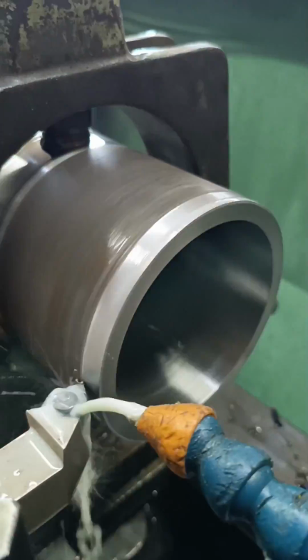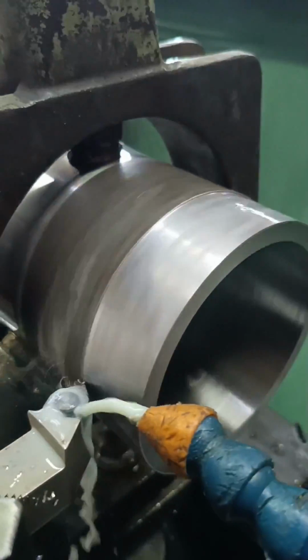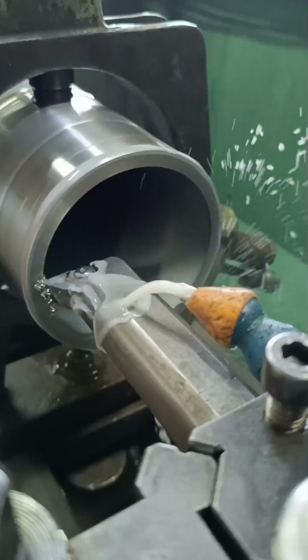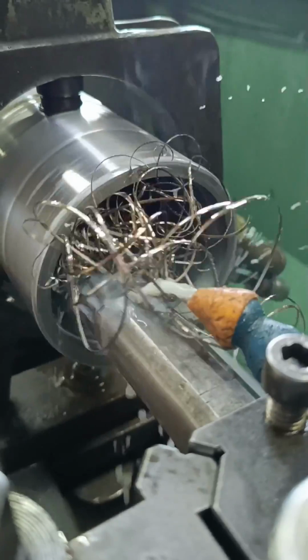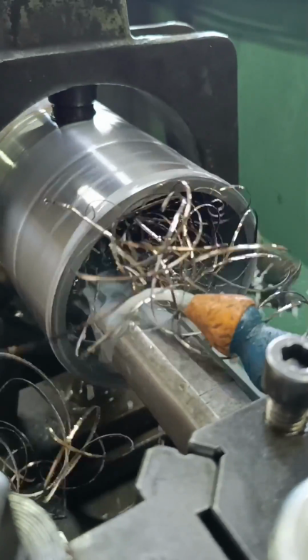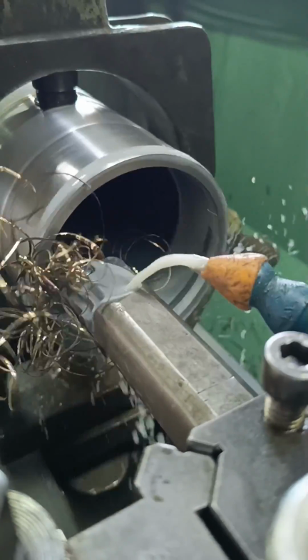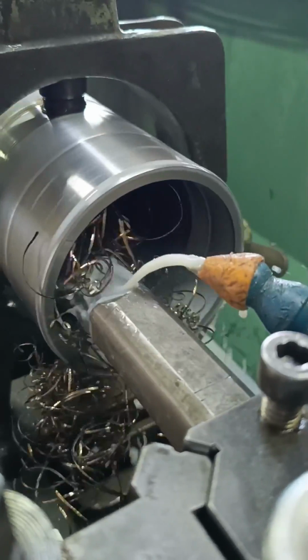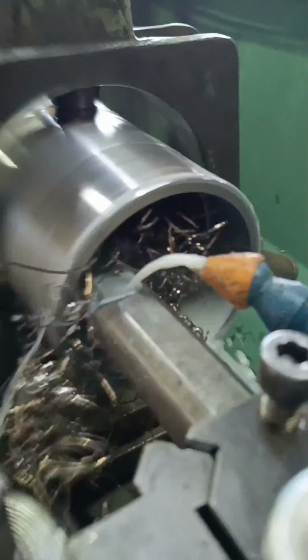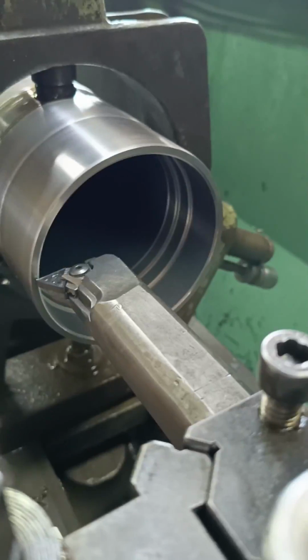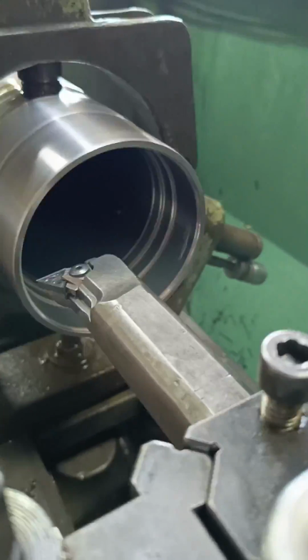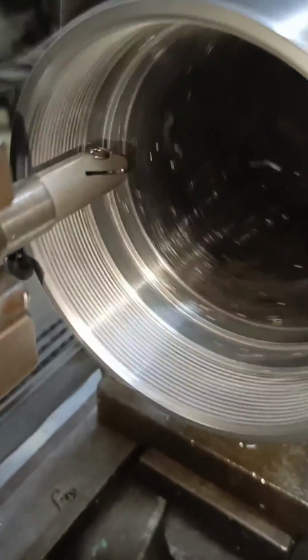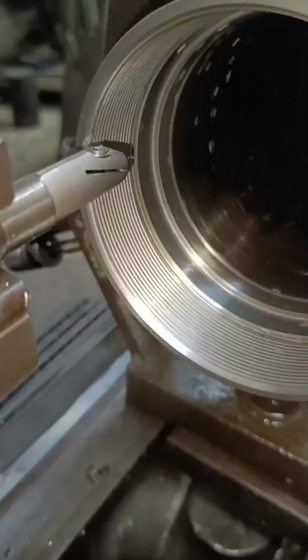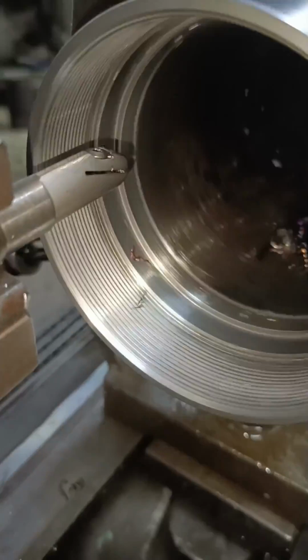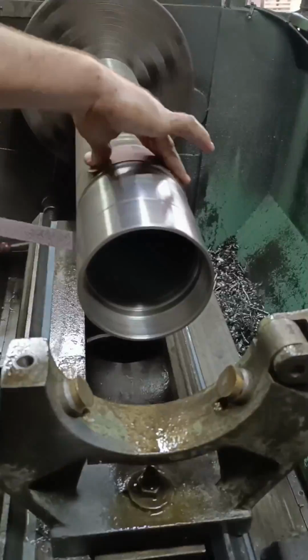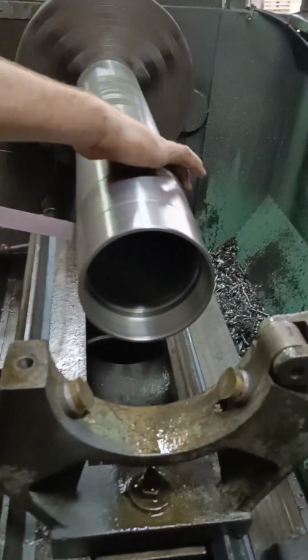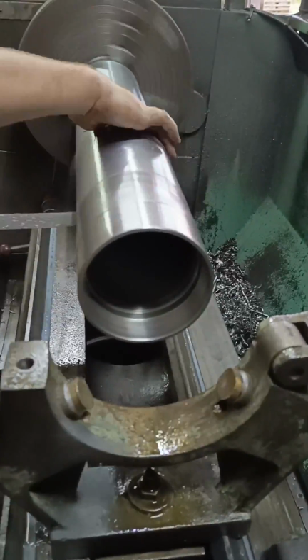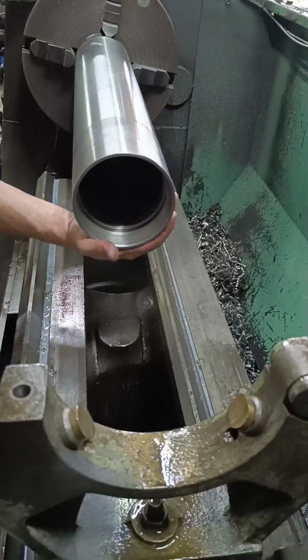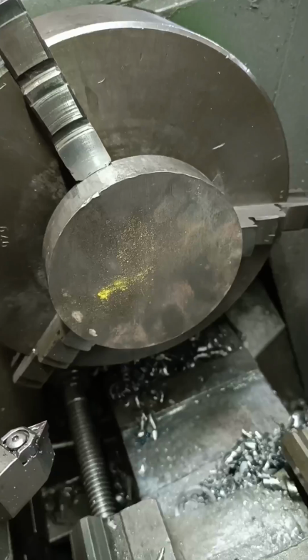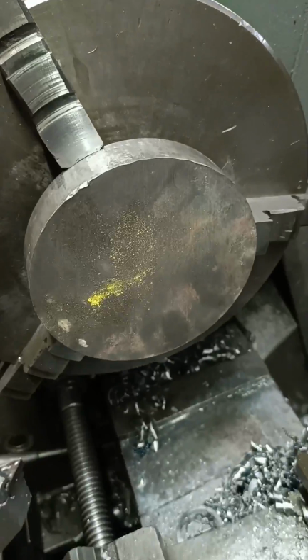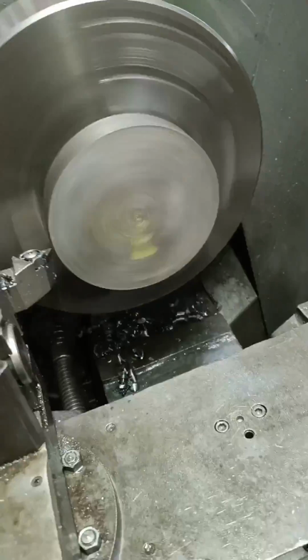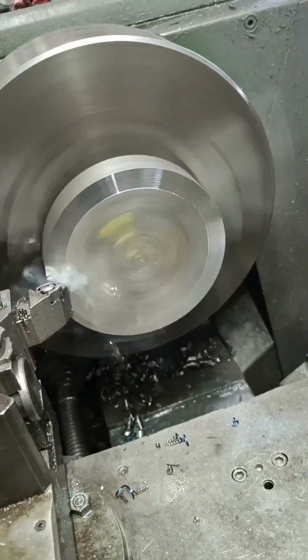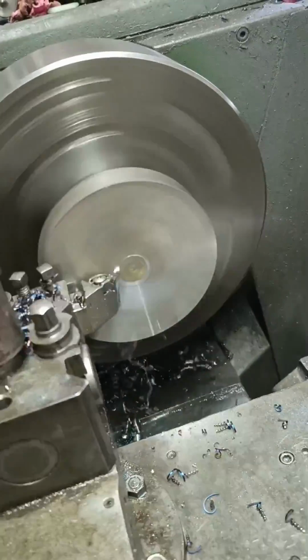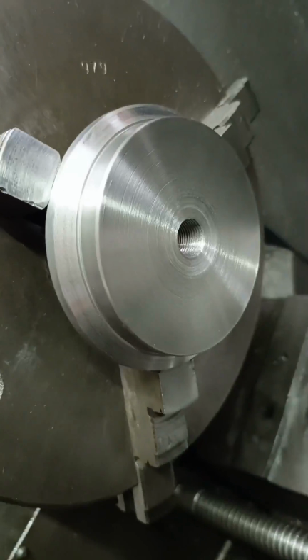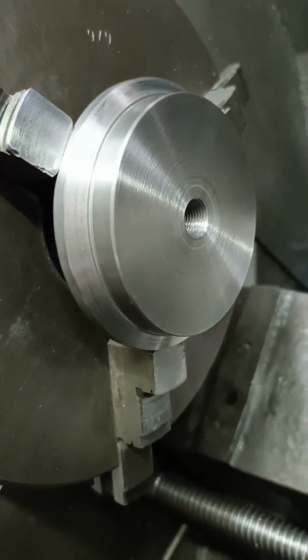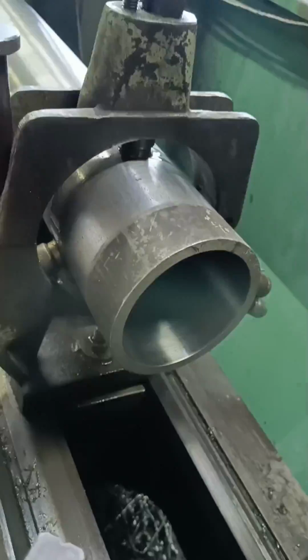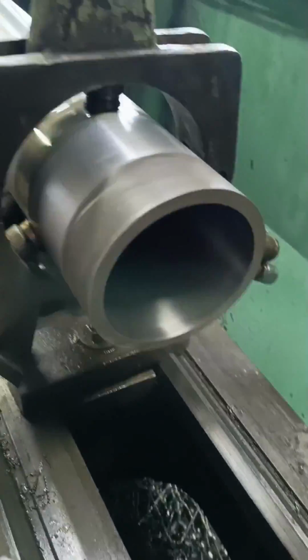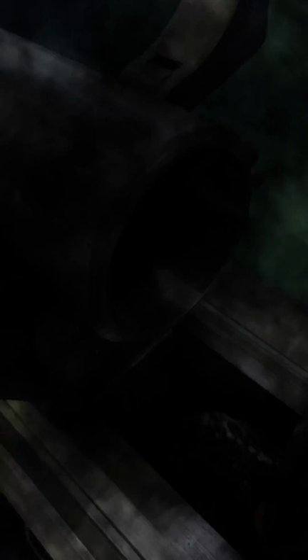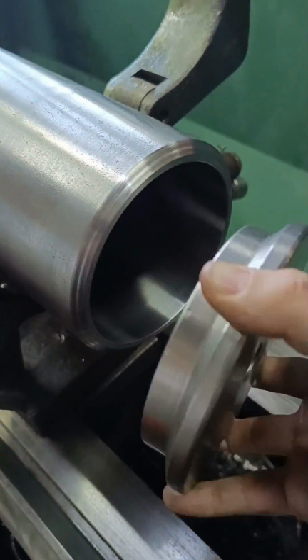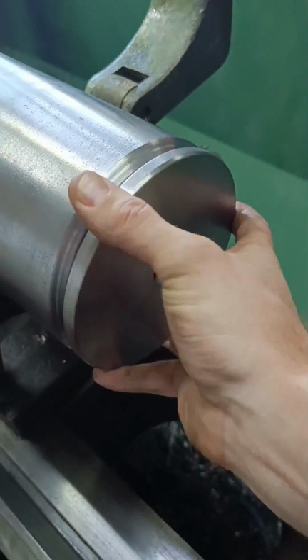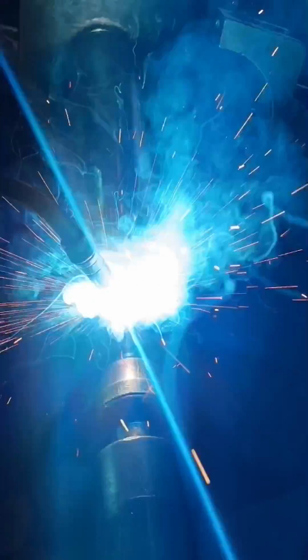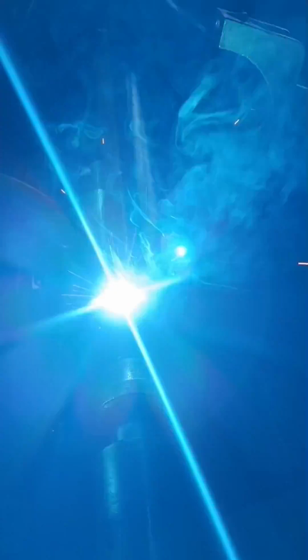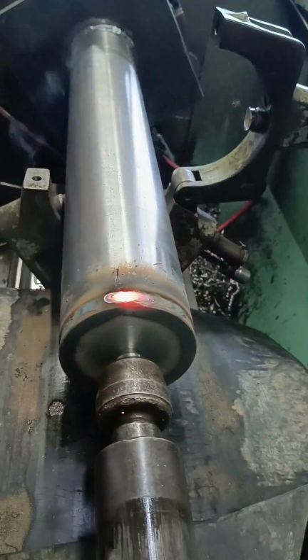I would usually weld my port on before machining, but in this case I need my port to face a certain direction once the barrel is fastened to the gland nut.